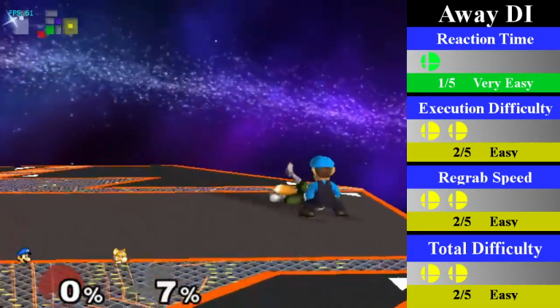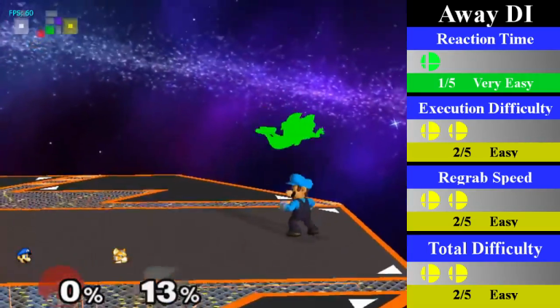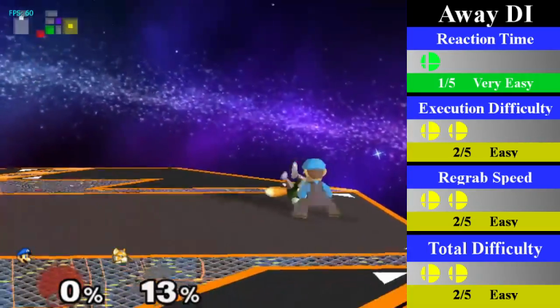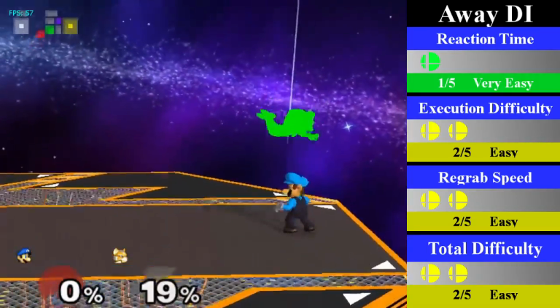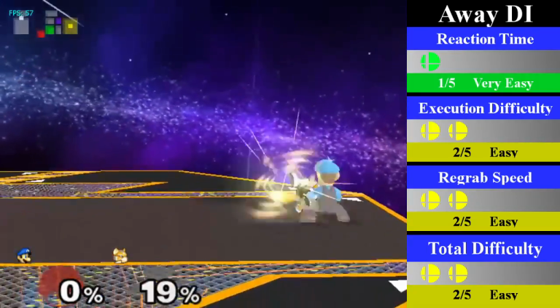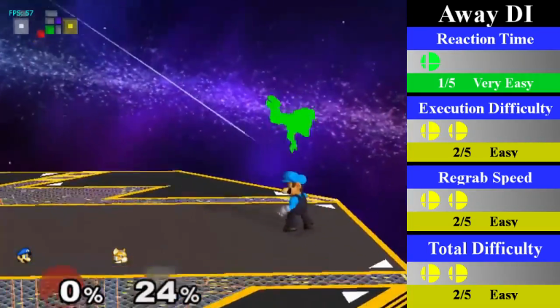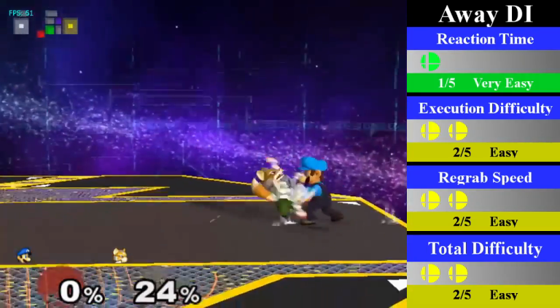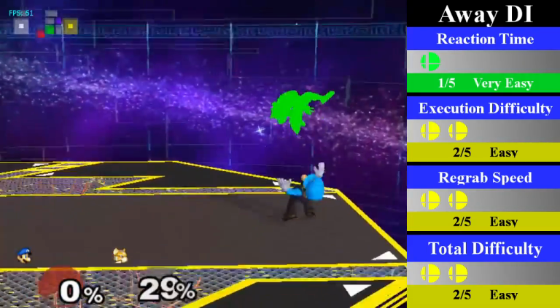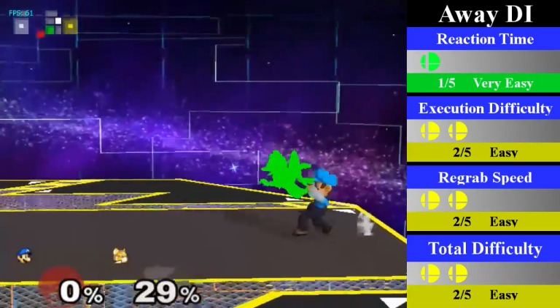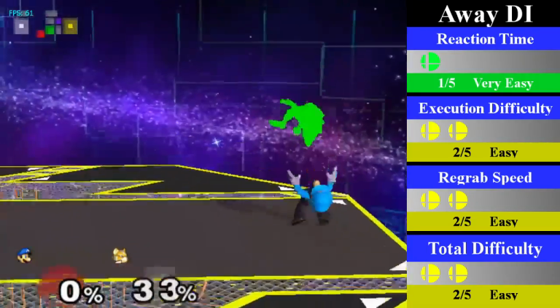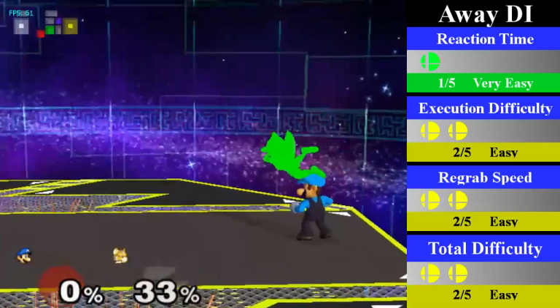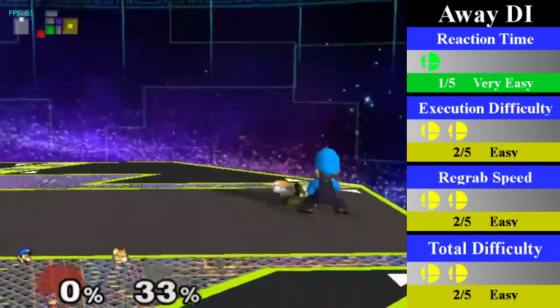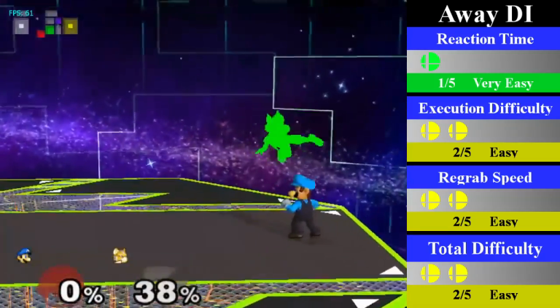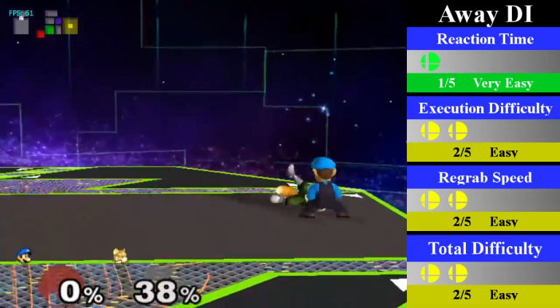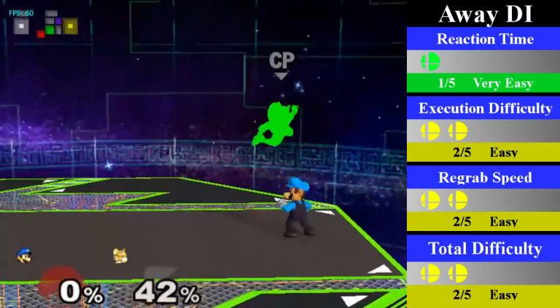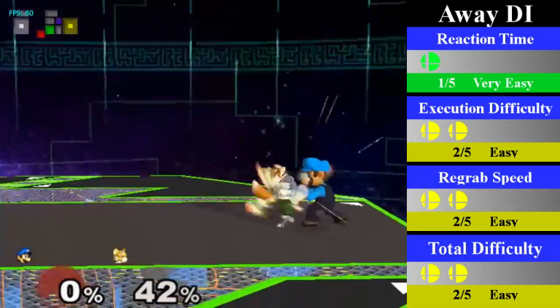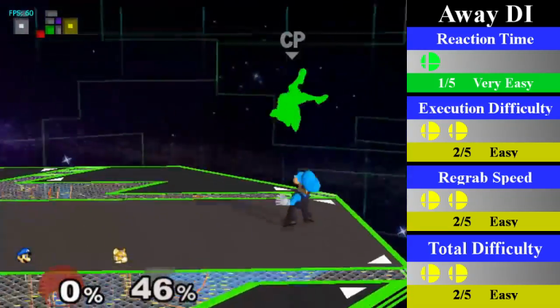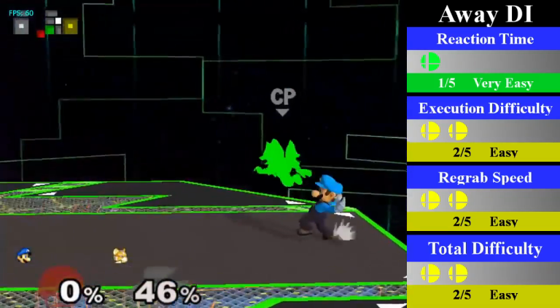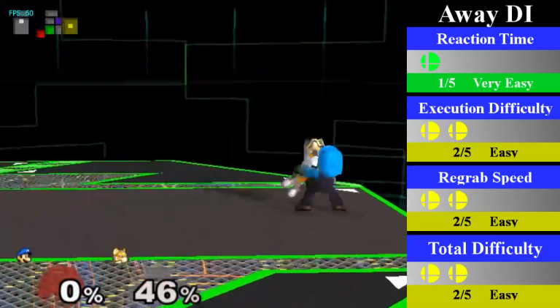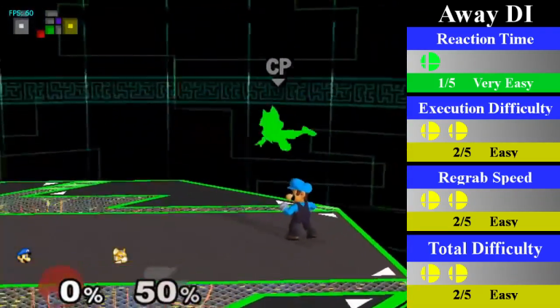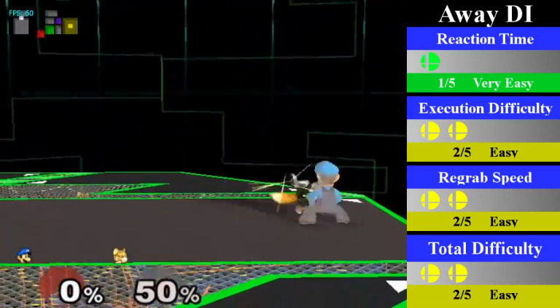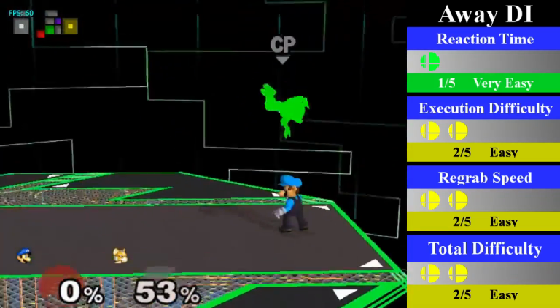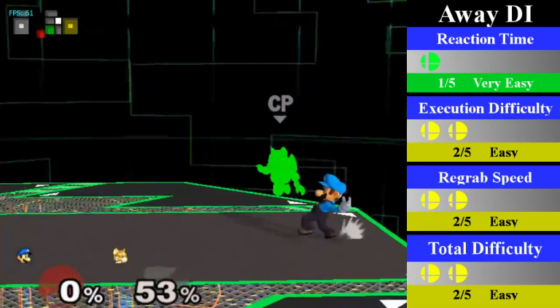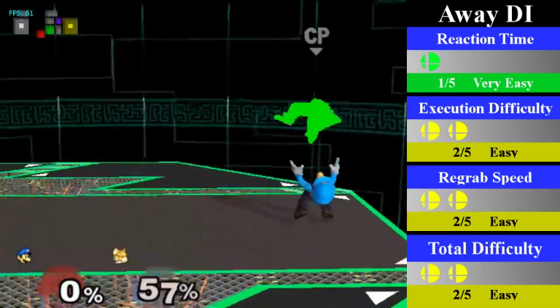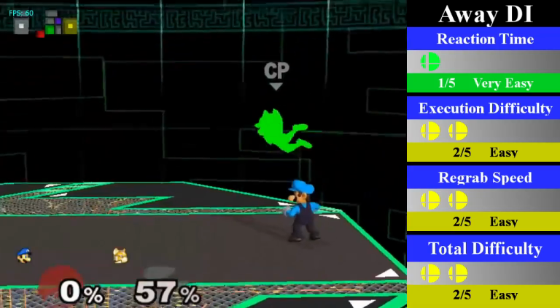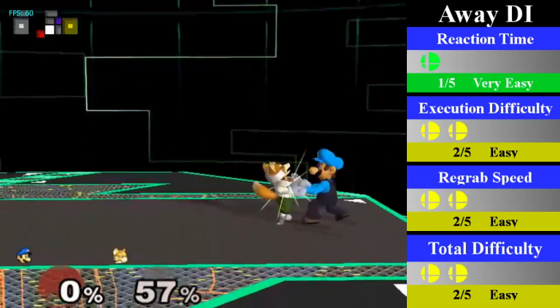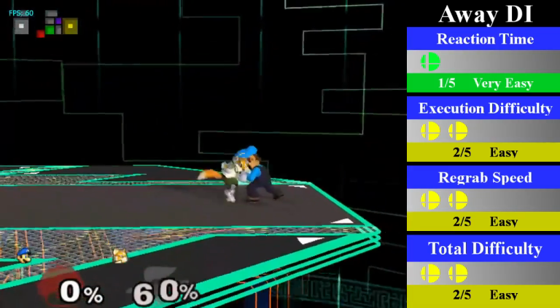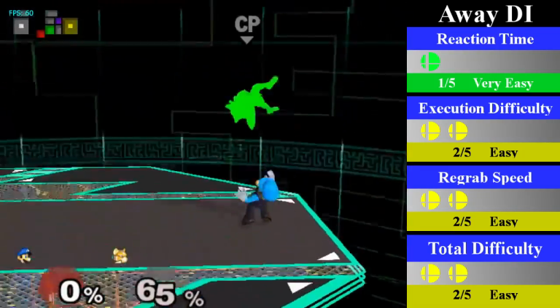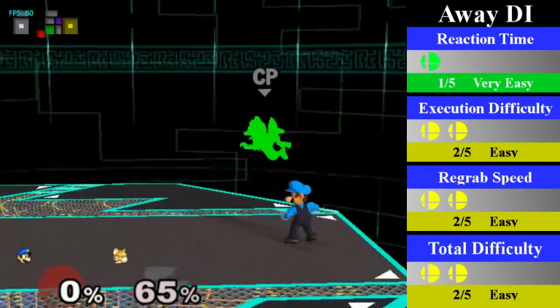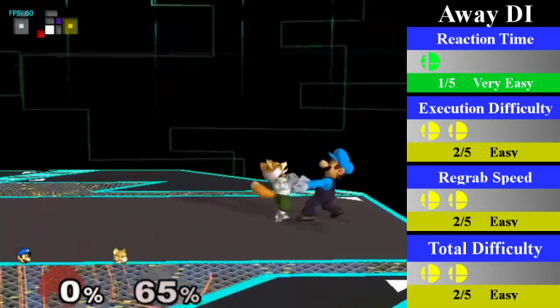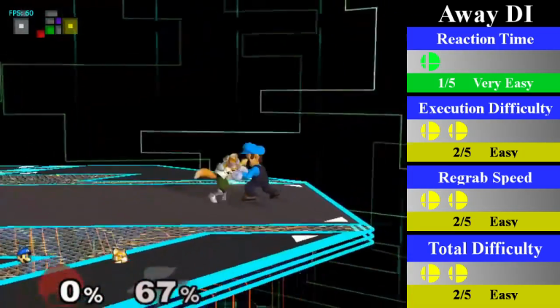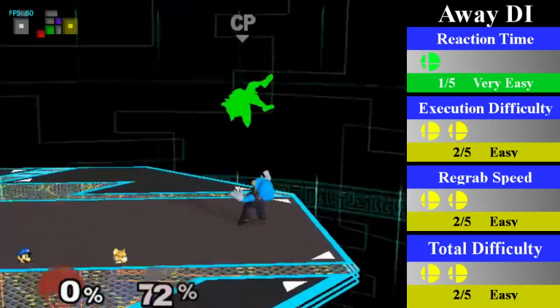For away DI, Luigi can regrab from 0-68%. From 0-50%, he can just do a standing regrab. However, from 50-68%, he will need to do a small walking regrab instead. You have the same follow-ups here that you do on no DI.